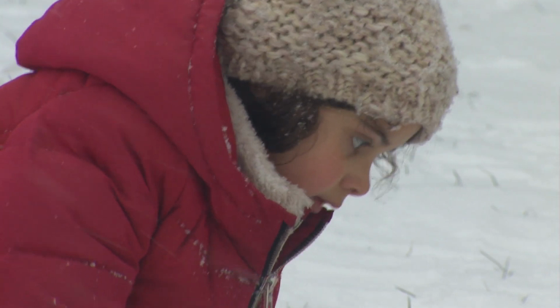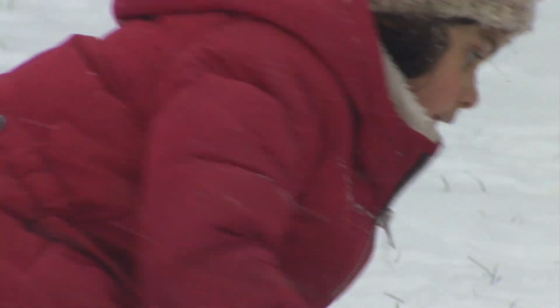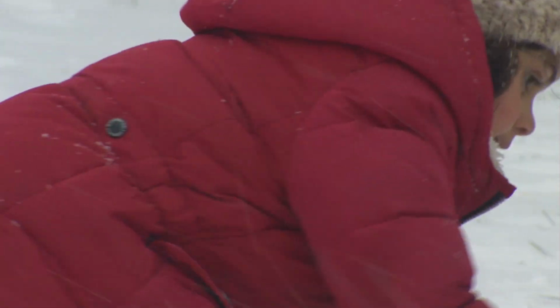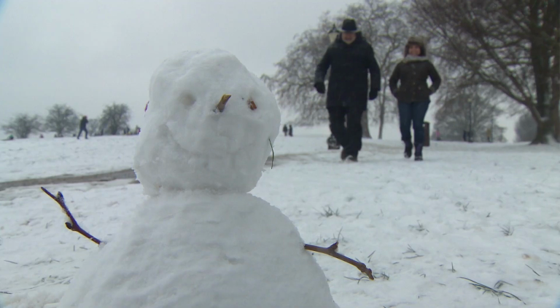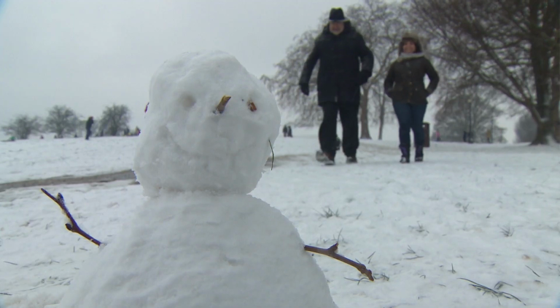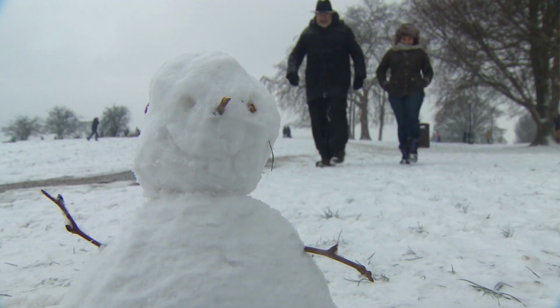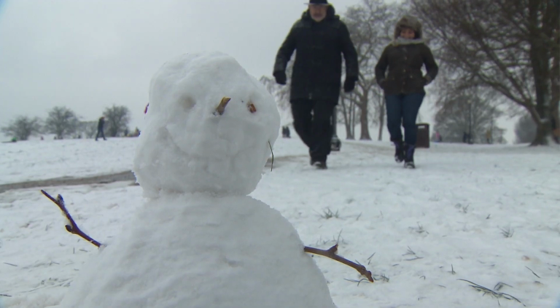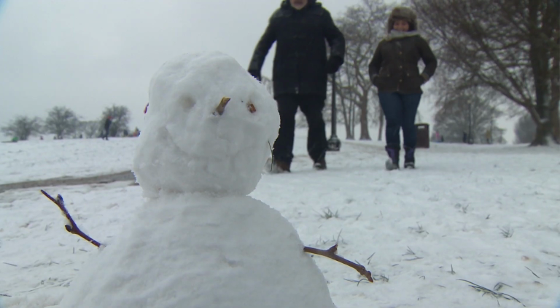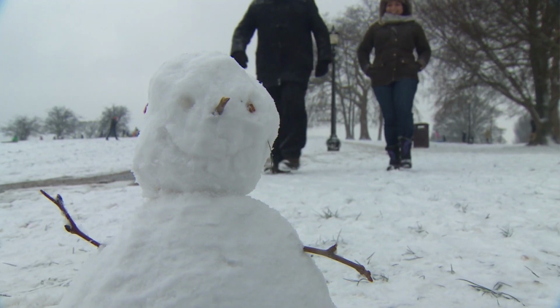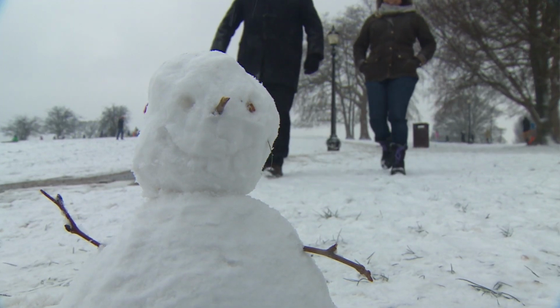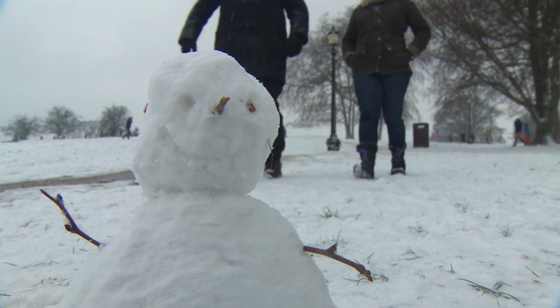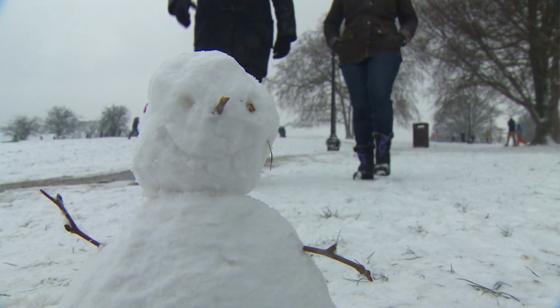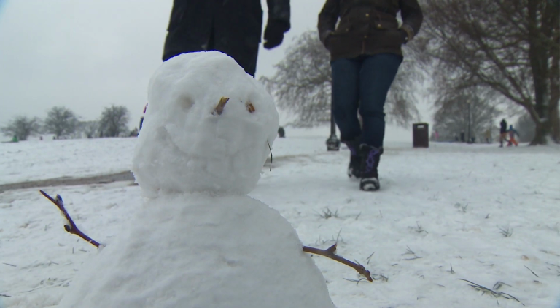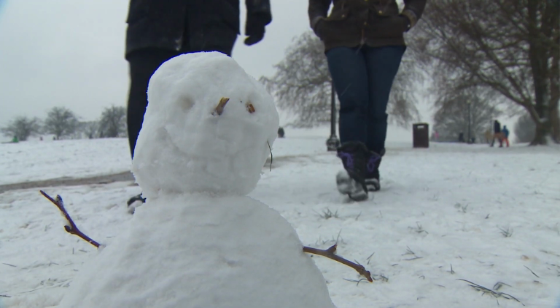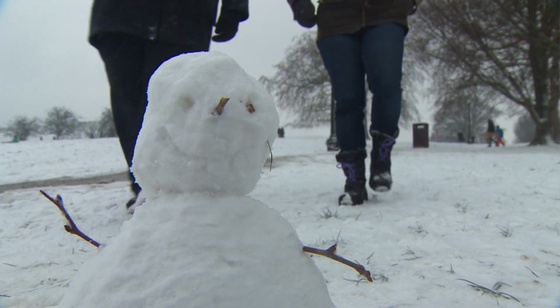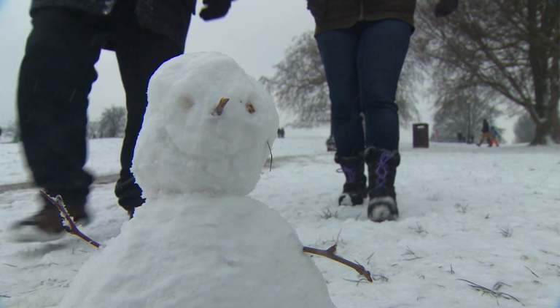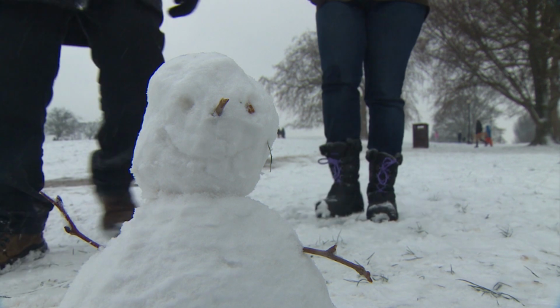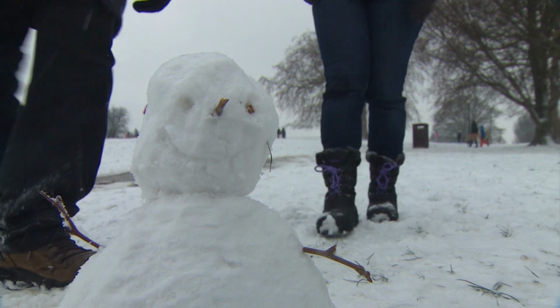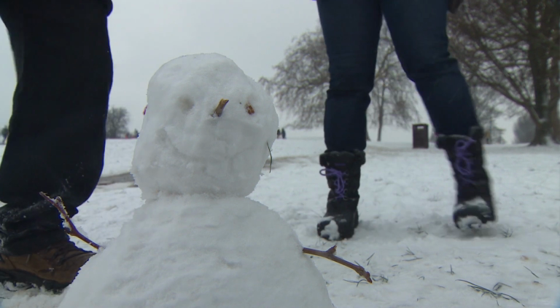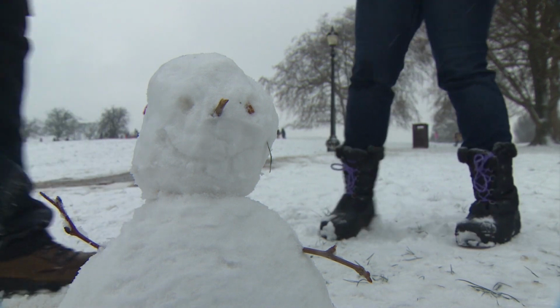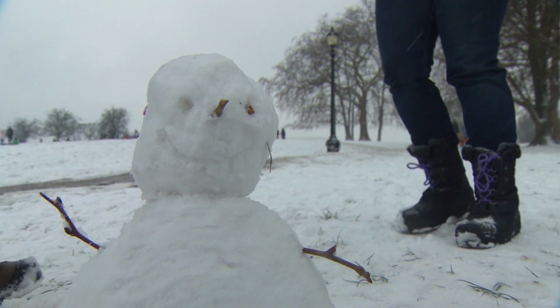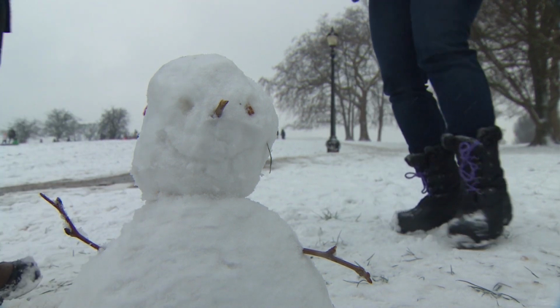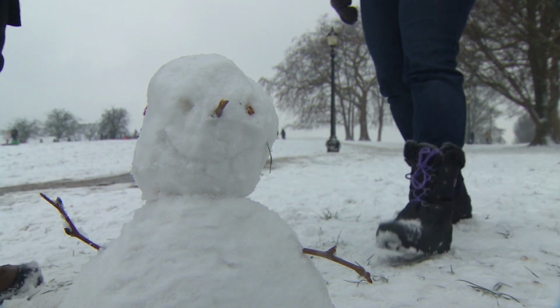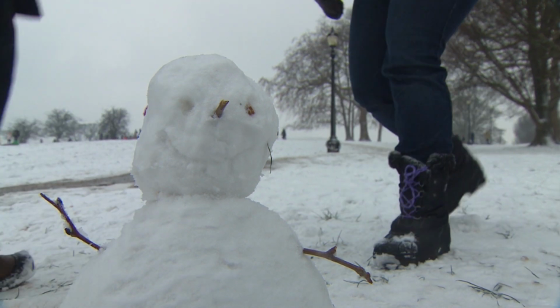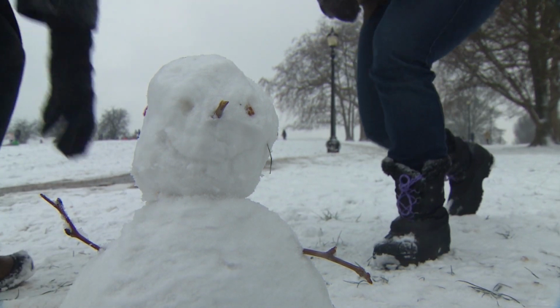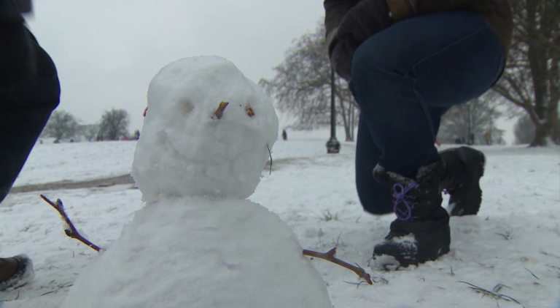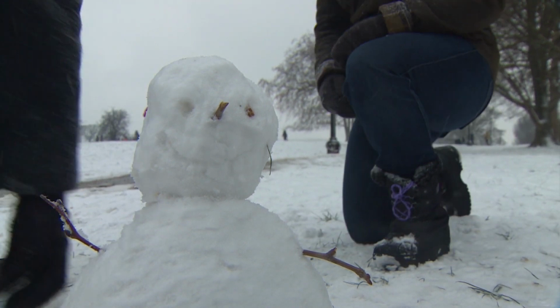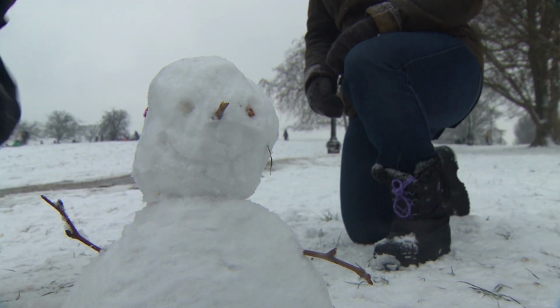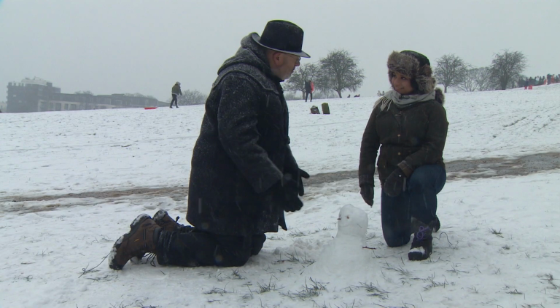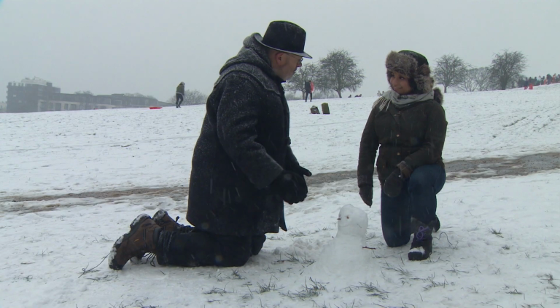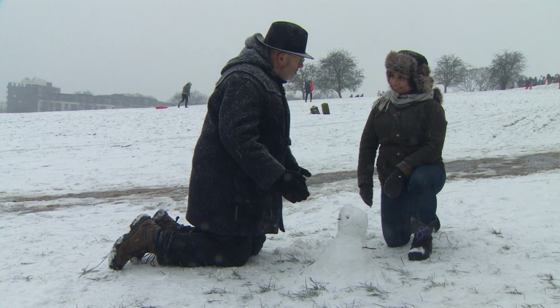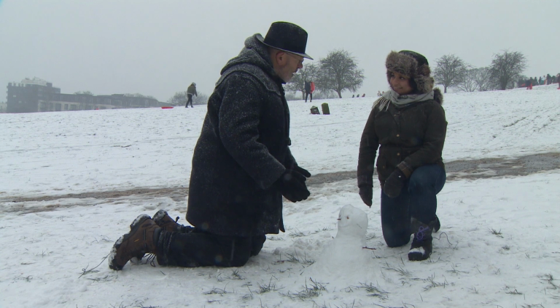Time to call in an expert. Dr. Suze Kundu is a professor of snowflakeology — or something like that. There's a problem with our snowmen.